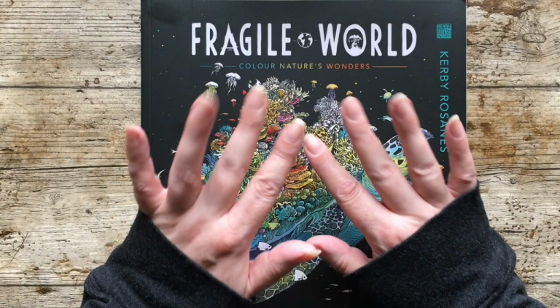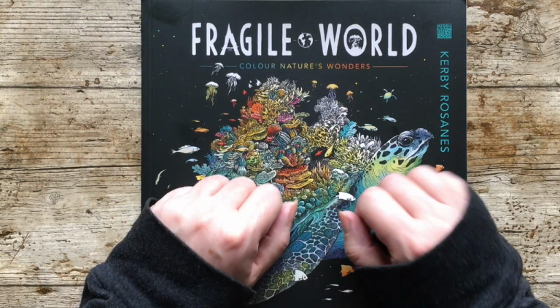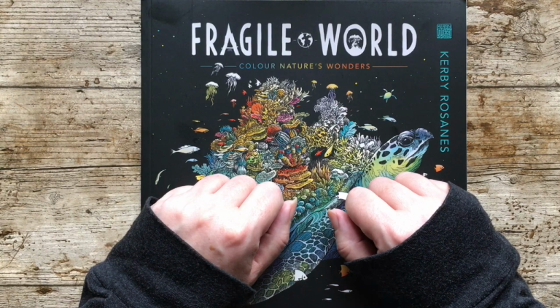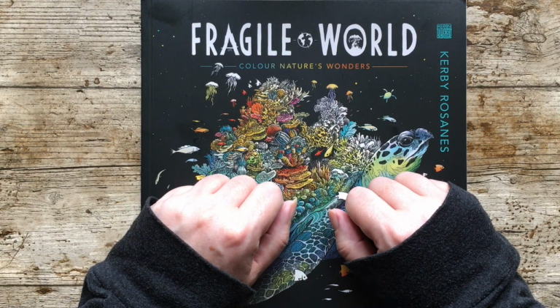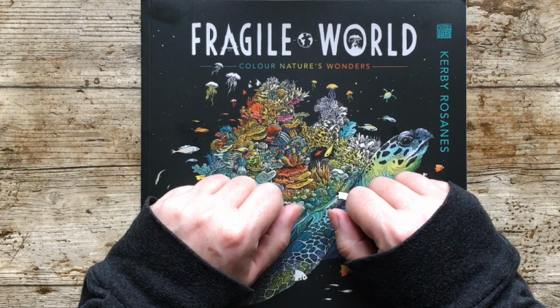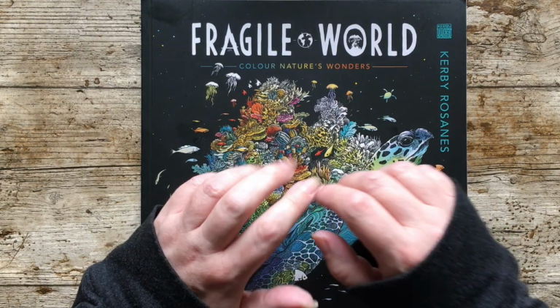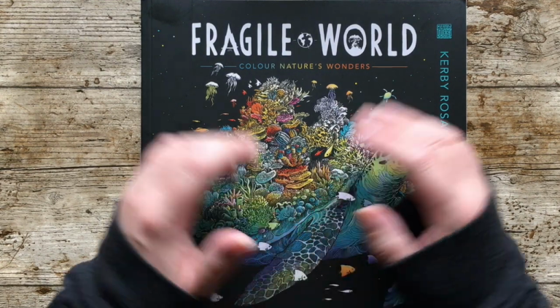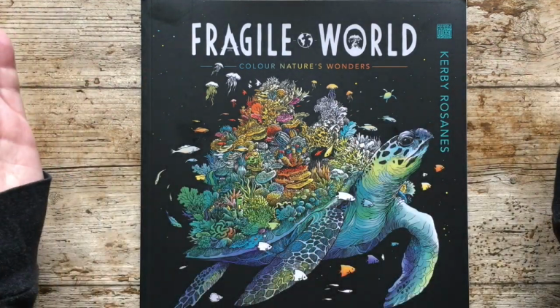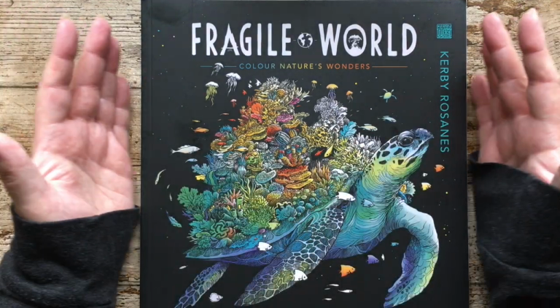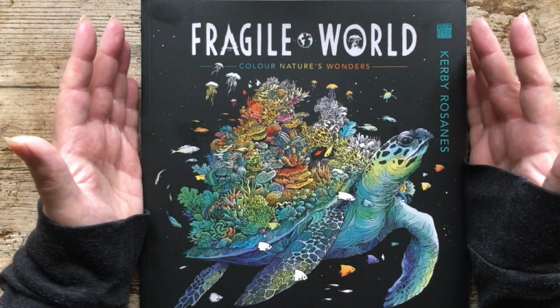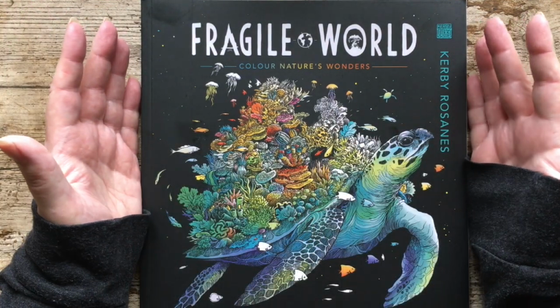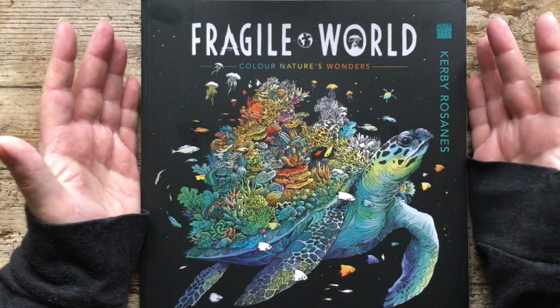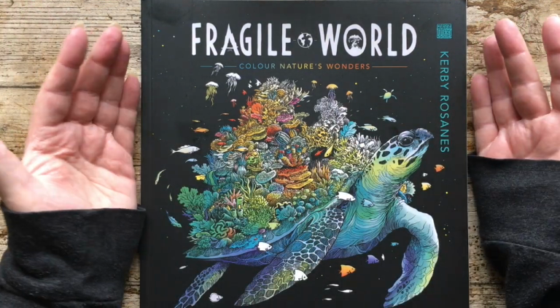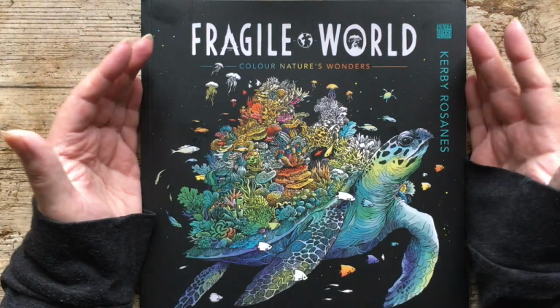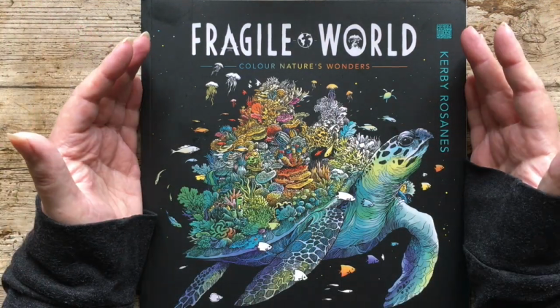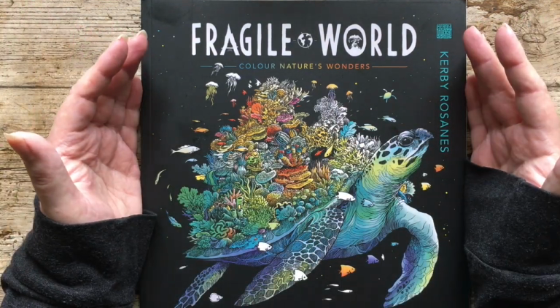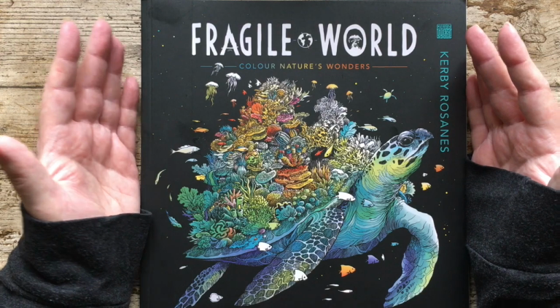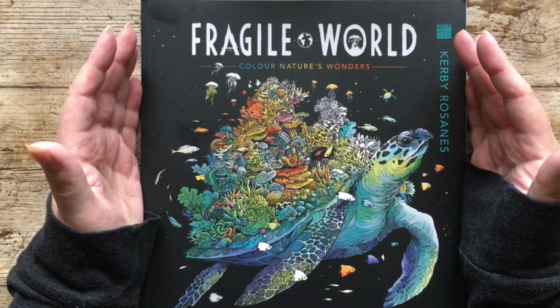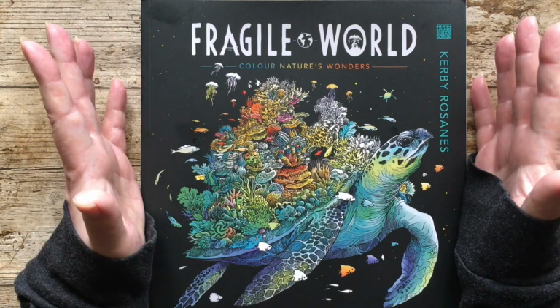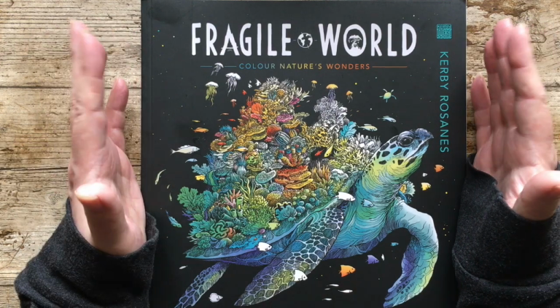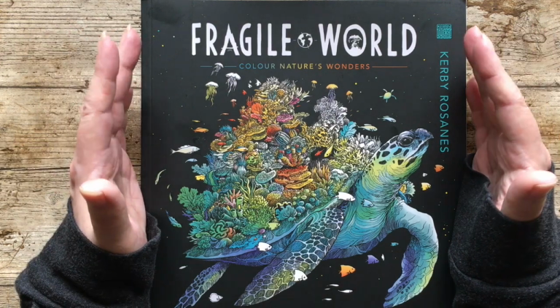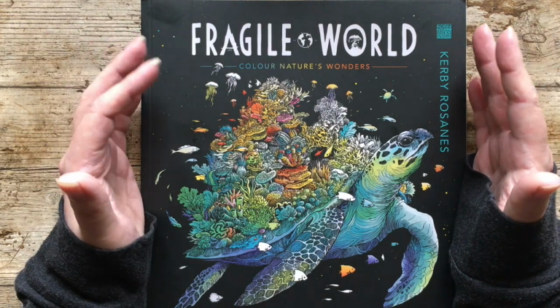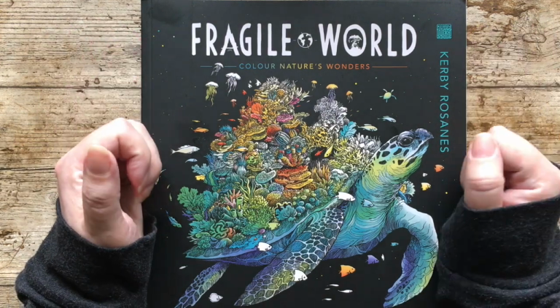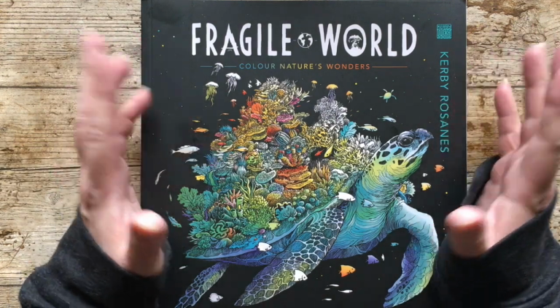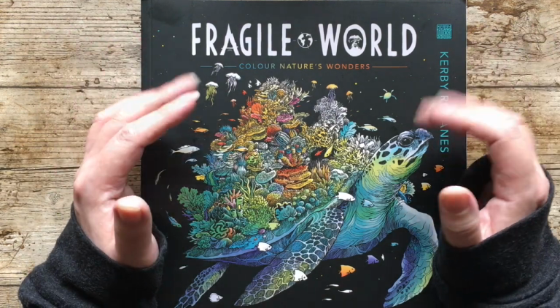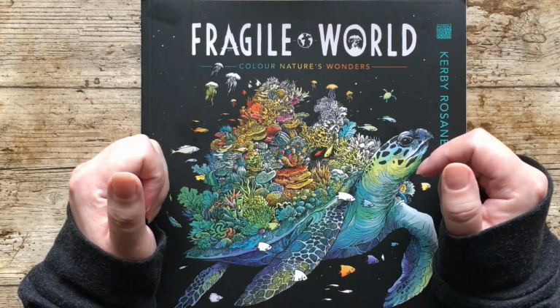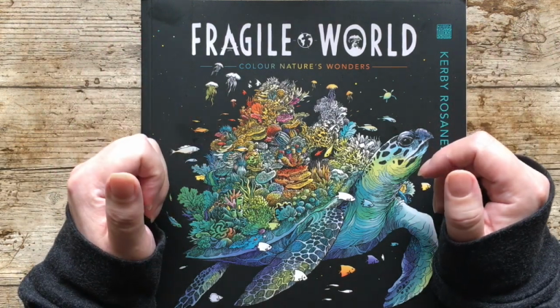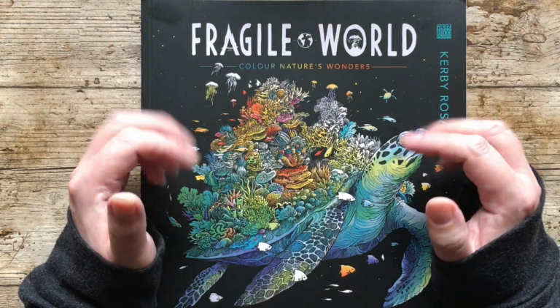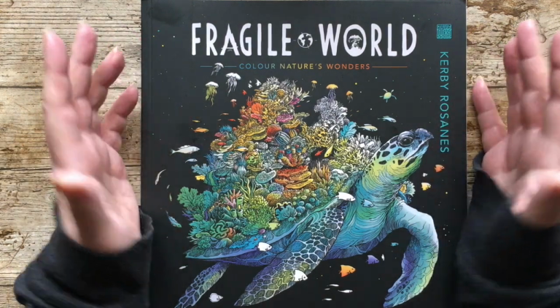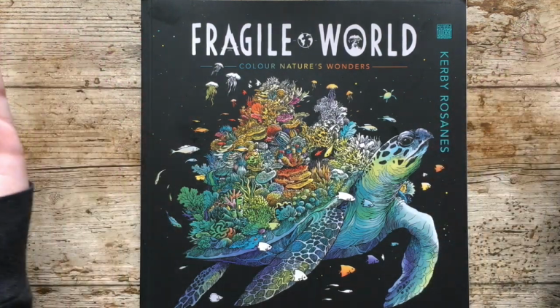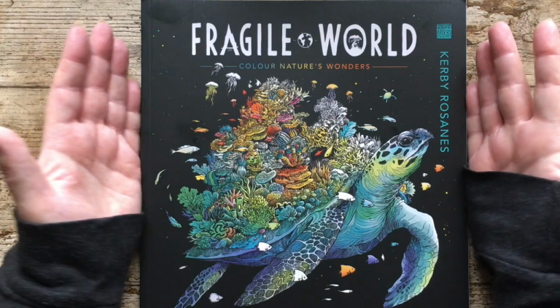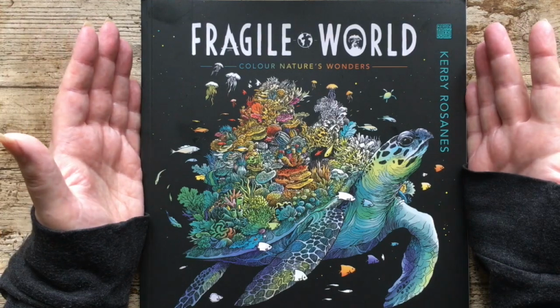Hello and welcome to my channel. Today we're doing a flip through of this new book from Kirby Rose Annis. It's out today, which is February the 4th. I'm so excited — I don't usually get books on launch day. But yeah, Fragile World.